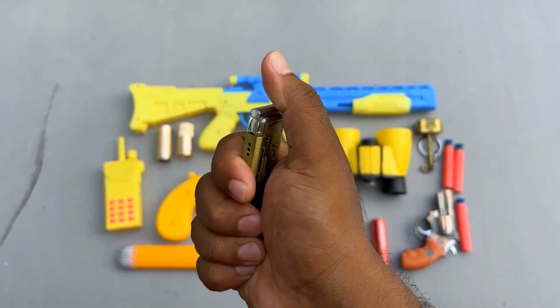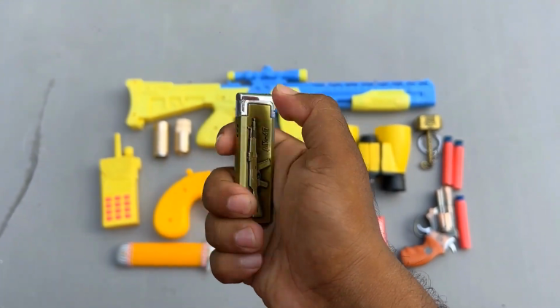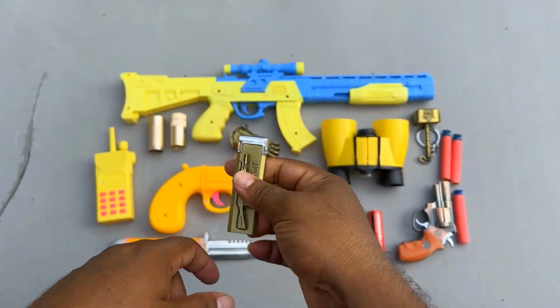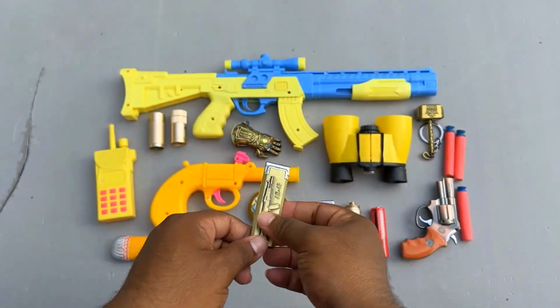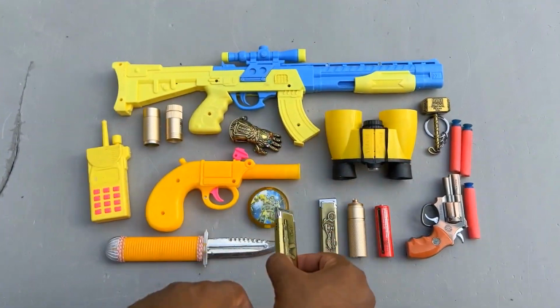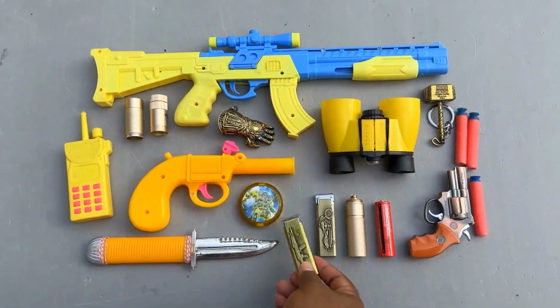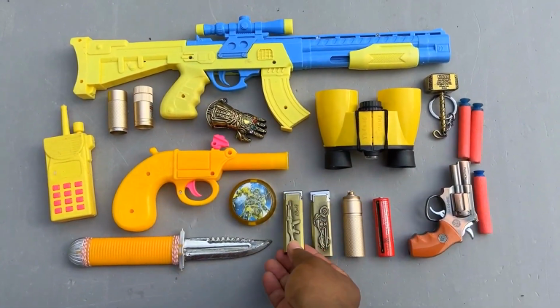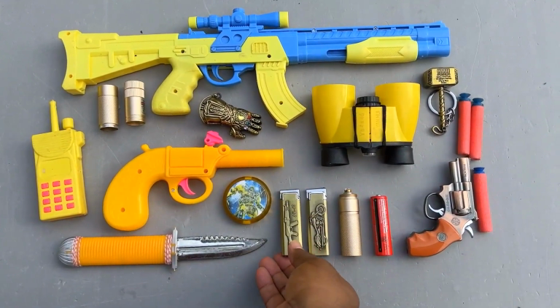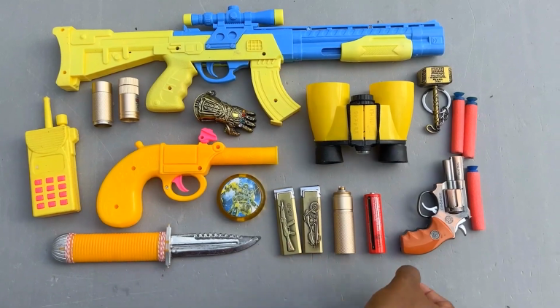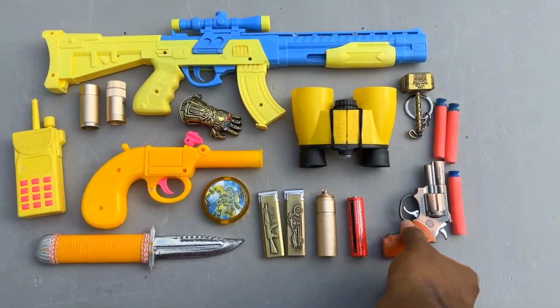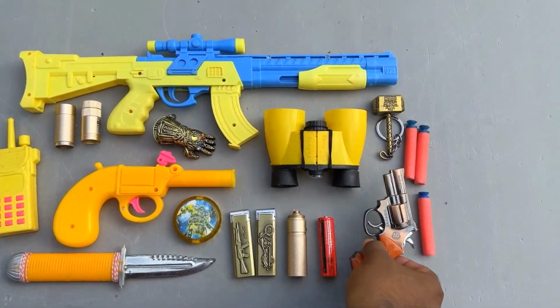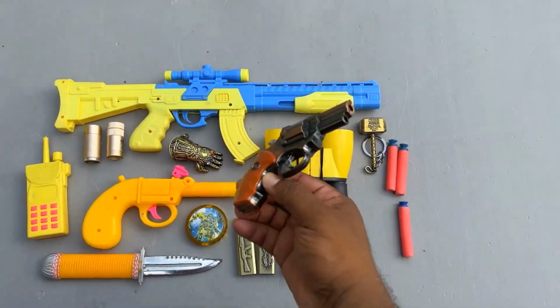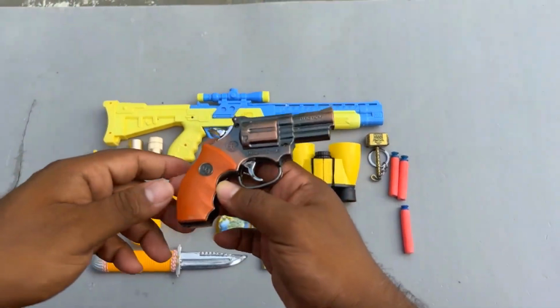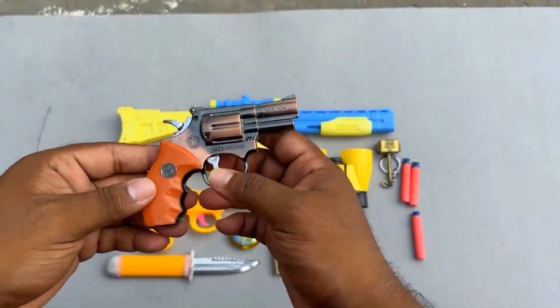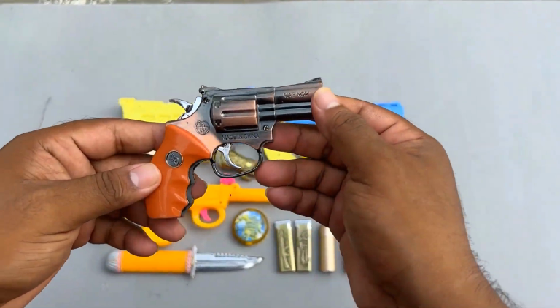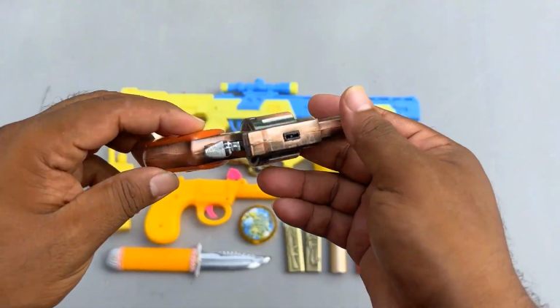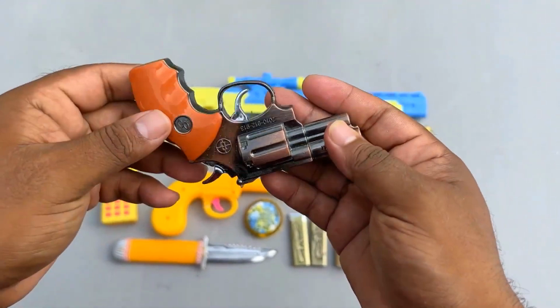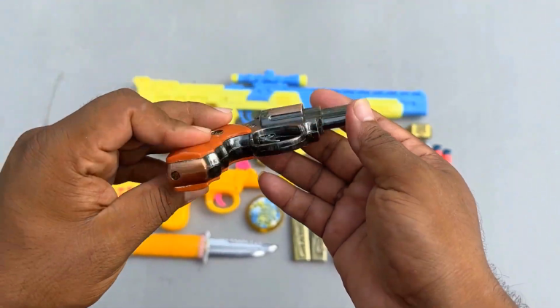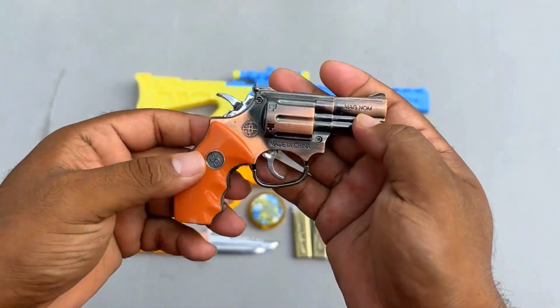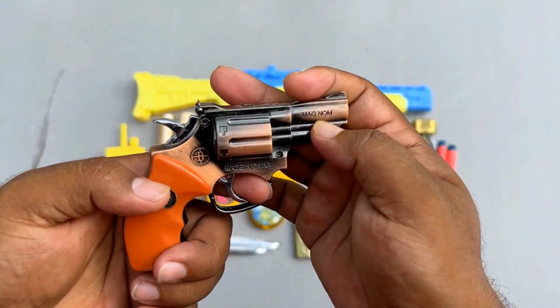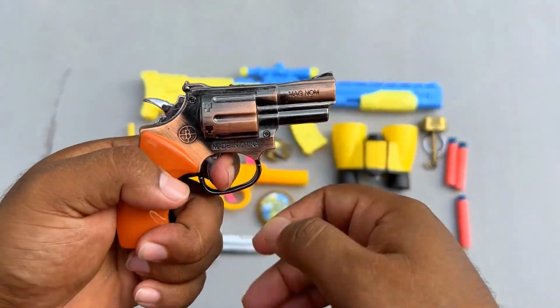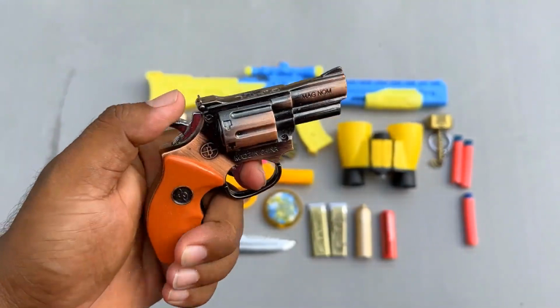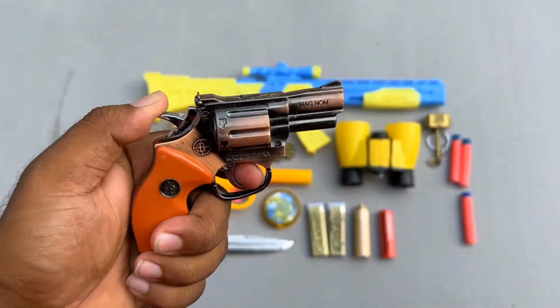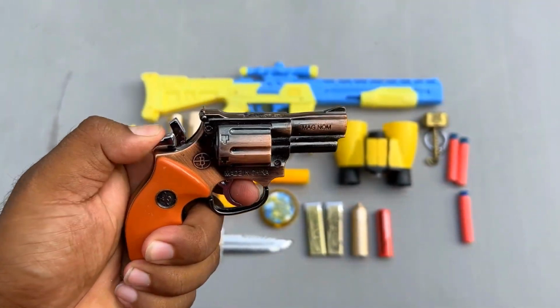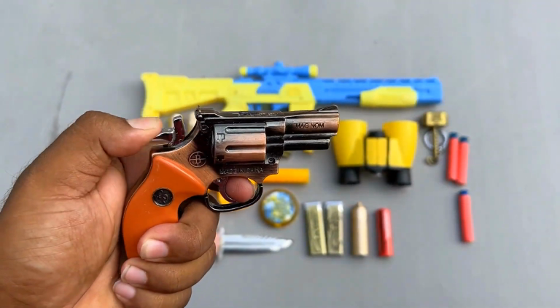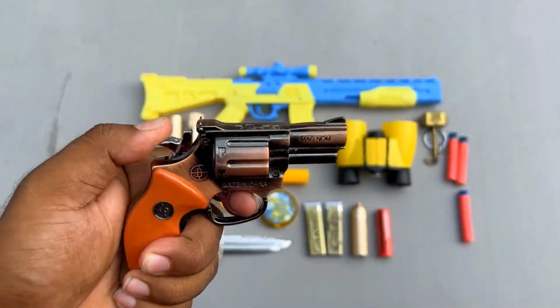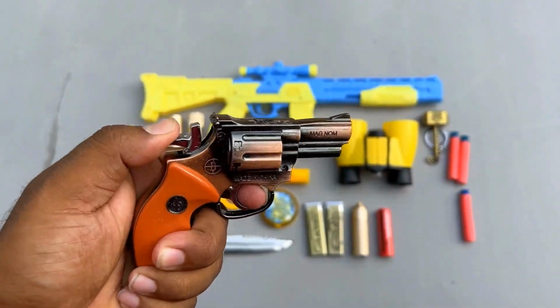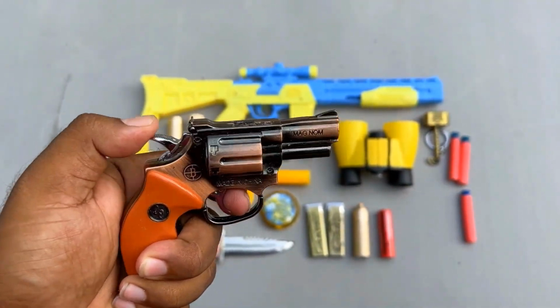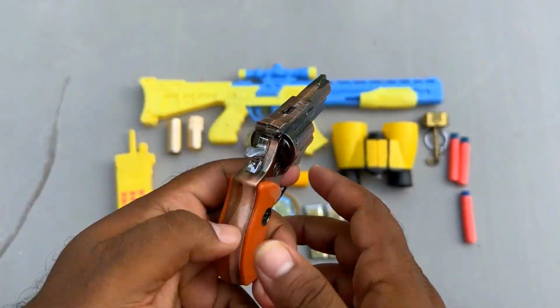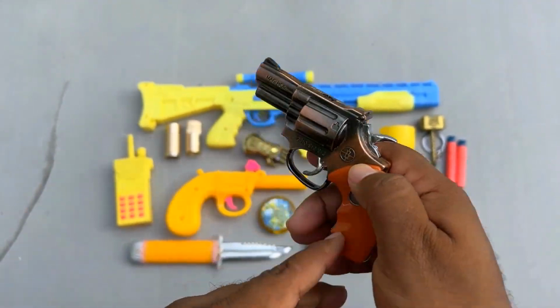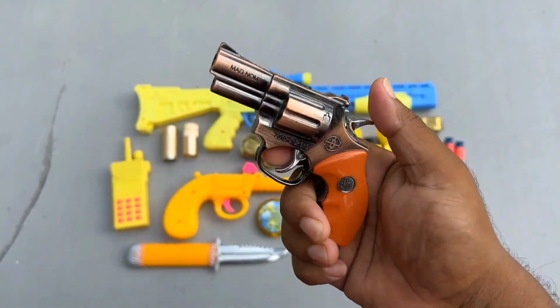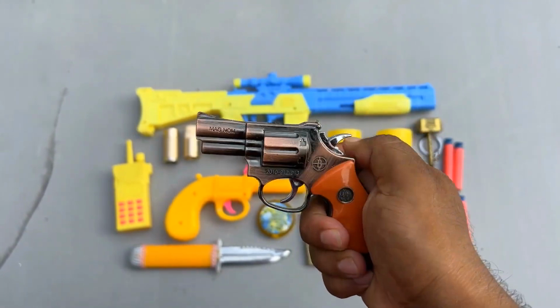Our active mini revolver — wow! This is mini revolver.